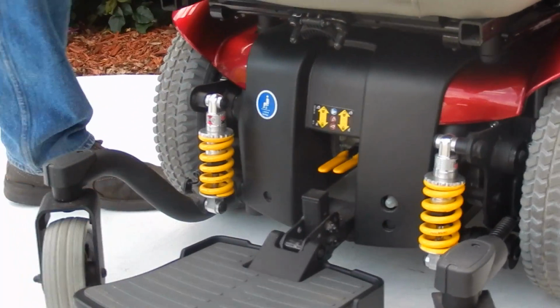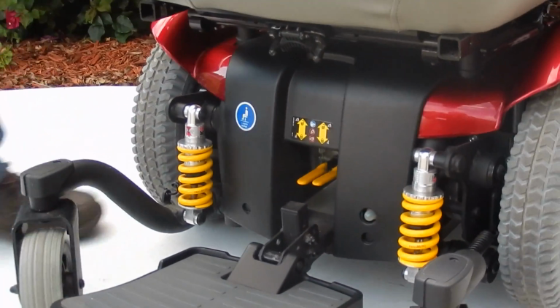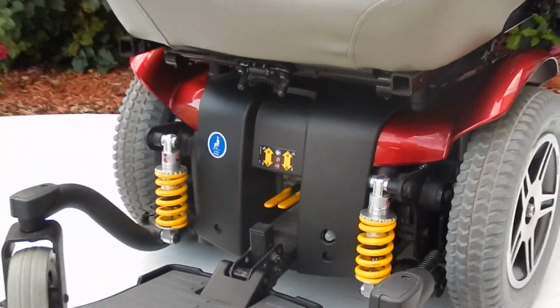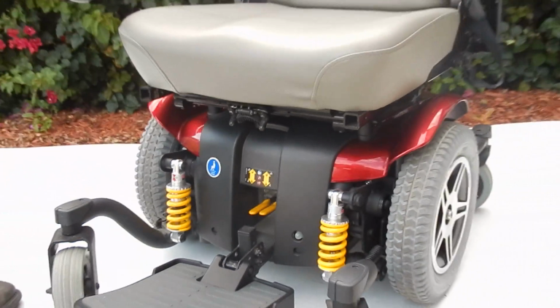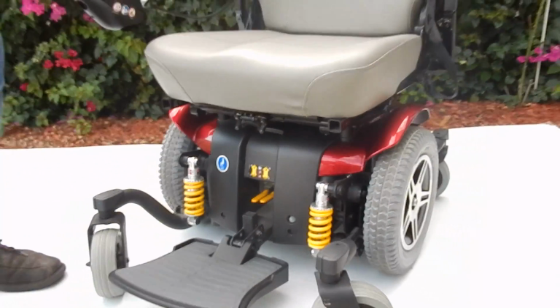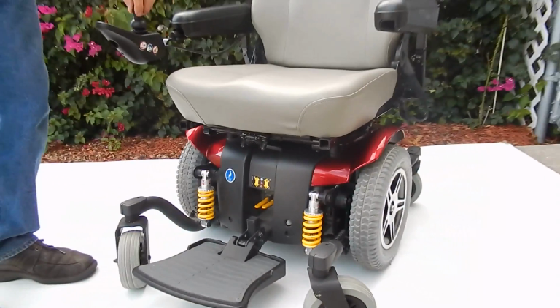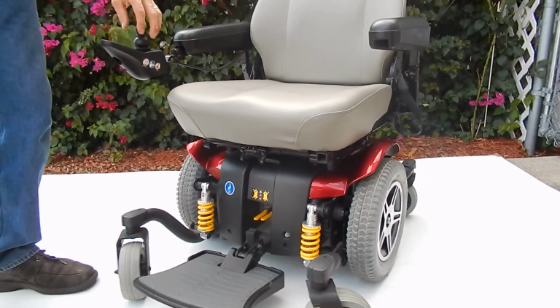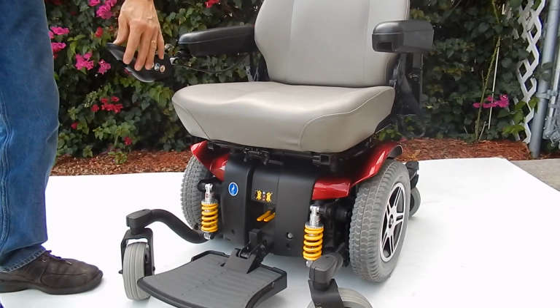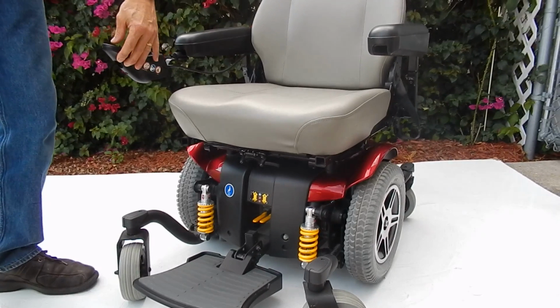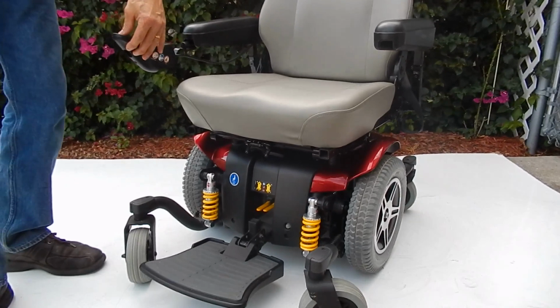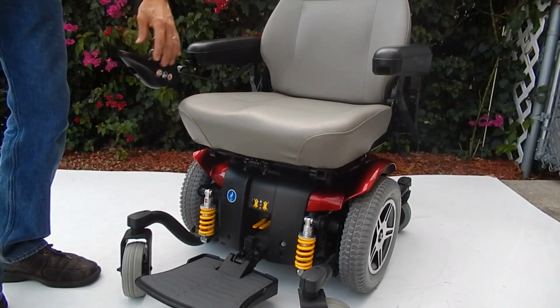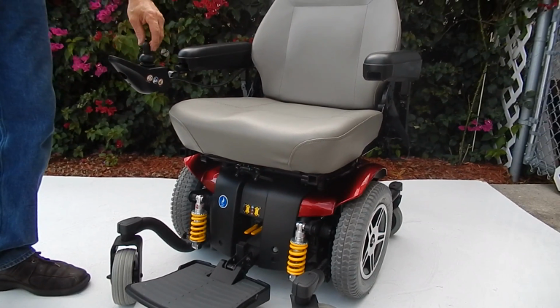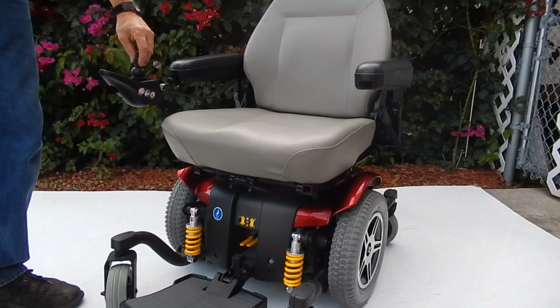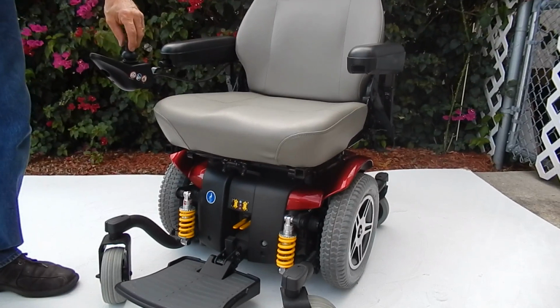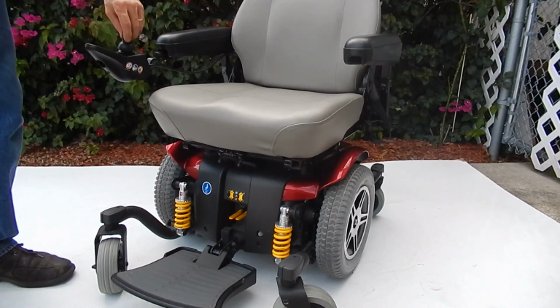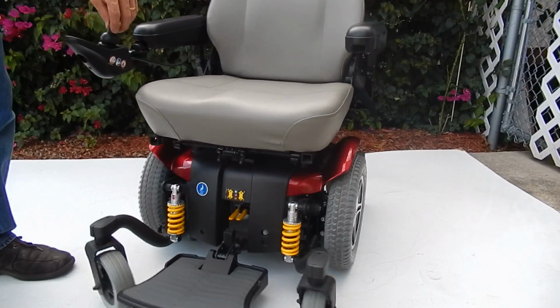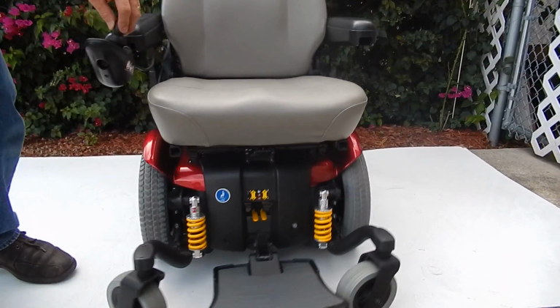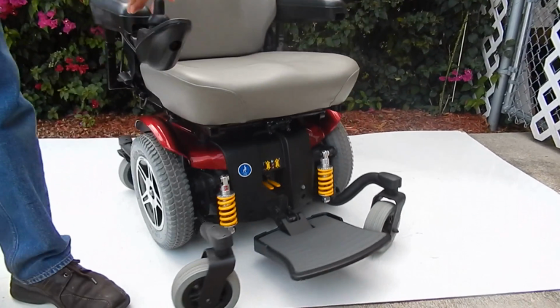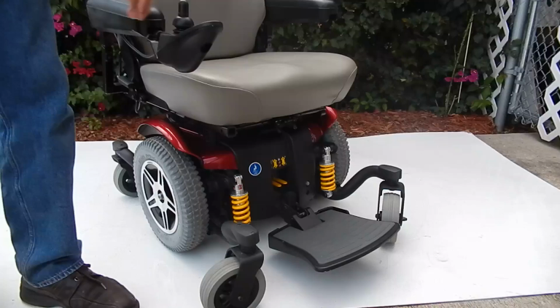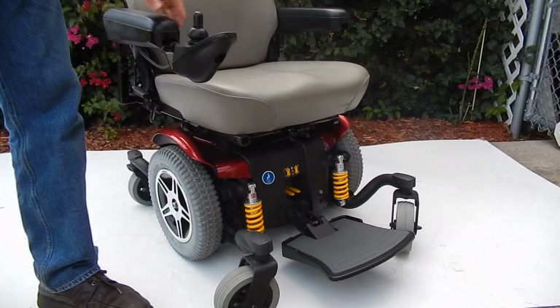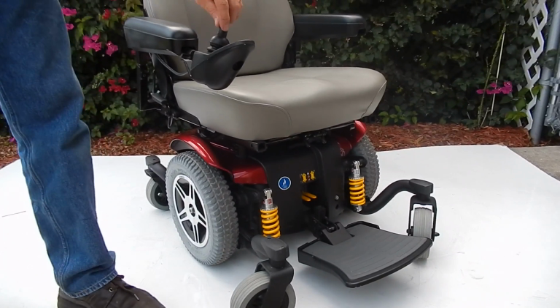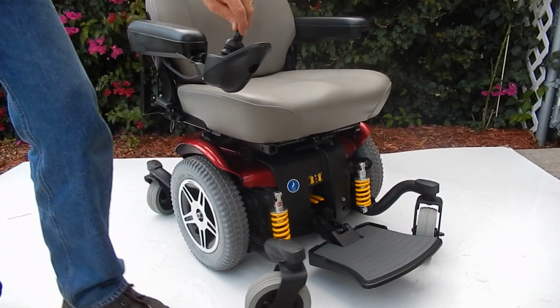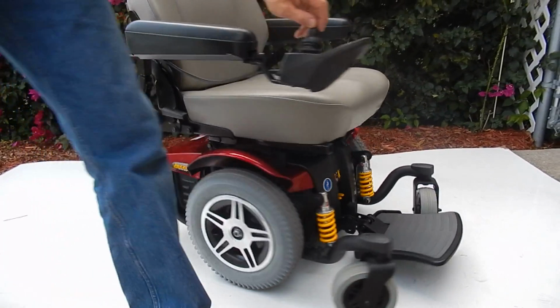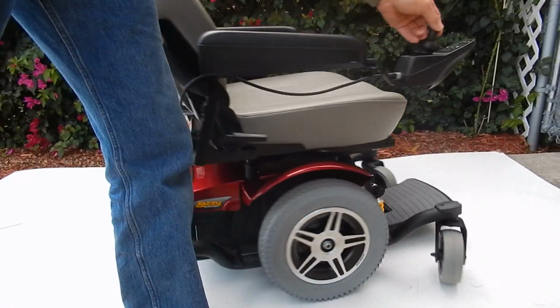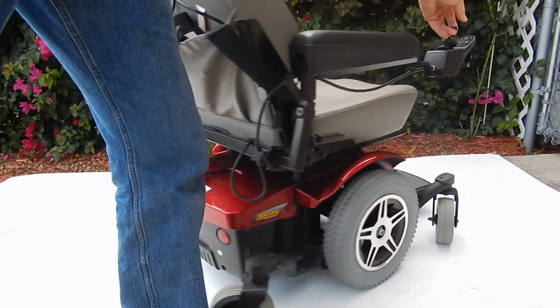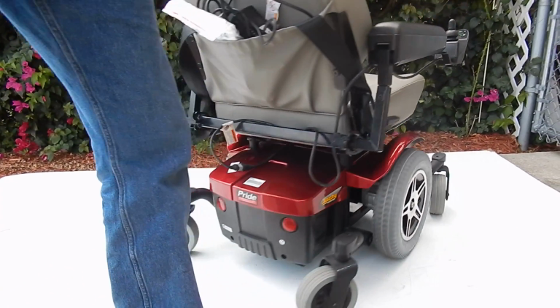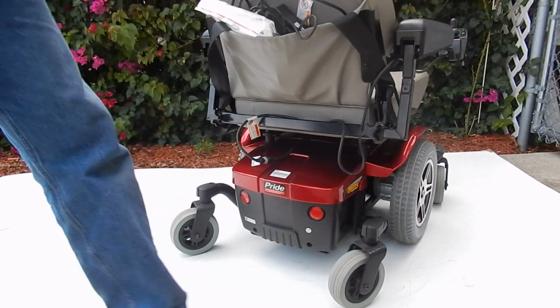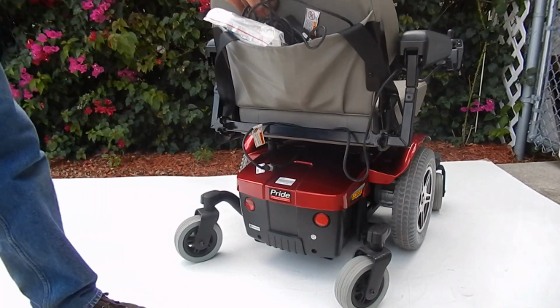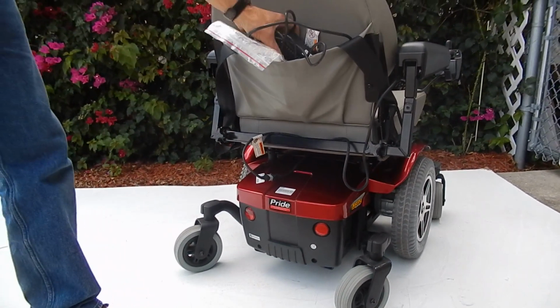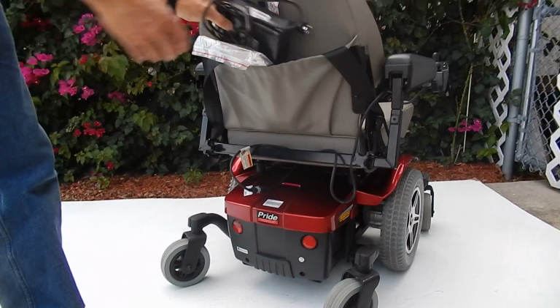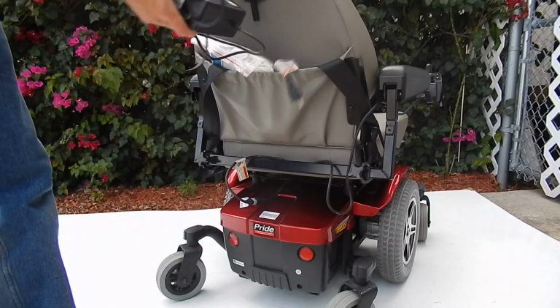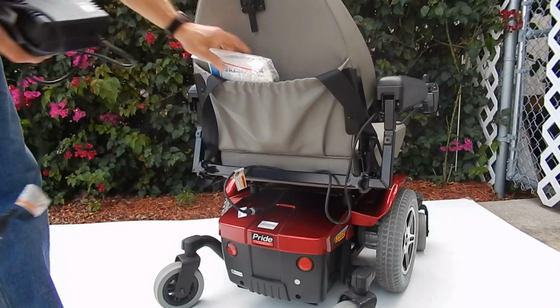This chair is literally brand new — I don't even know if this chair was ever used. It's a sharp looking chair. The seat is 20 by 20. It comes with a charger and owner's manual.